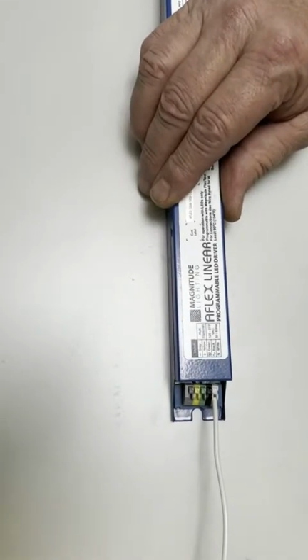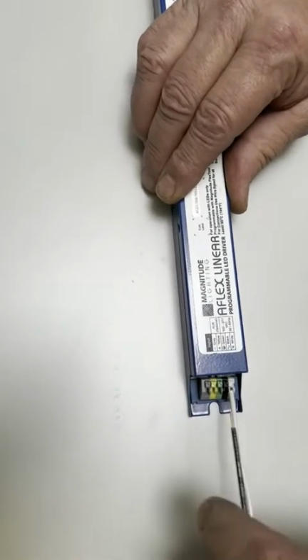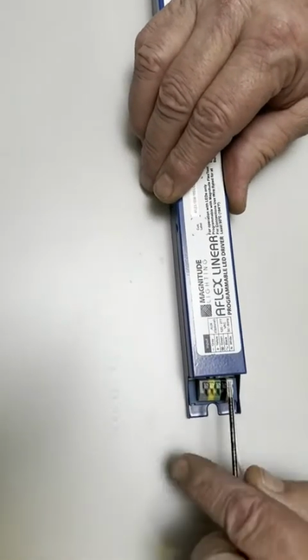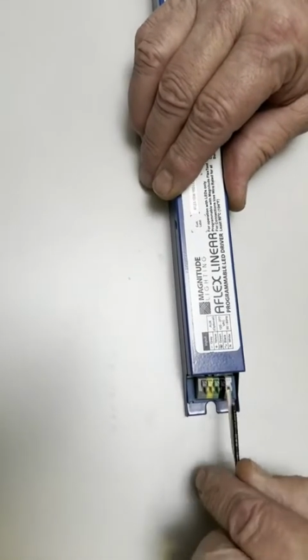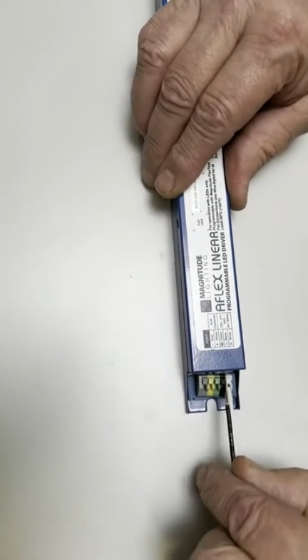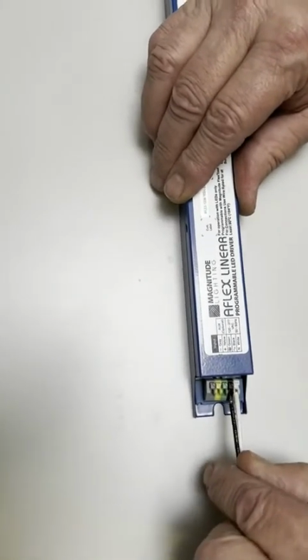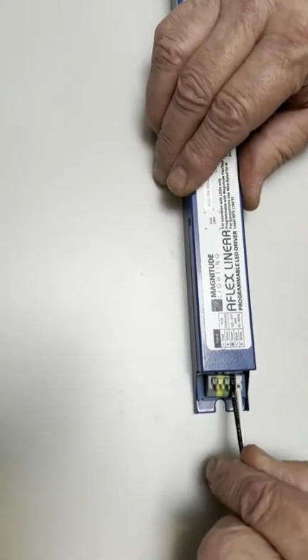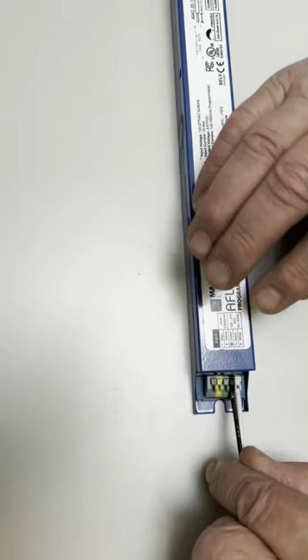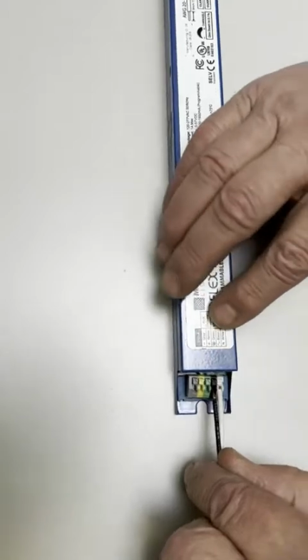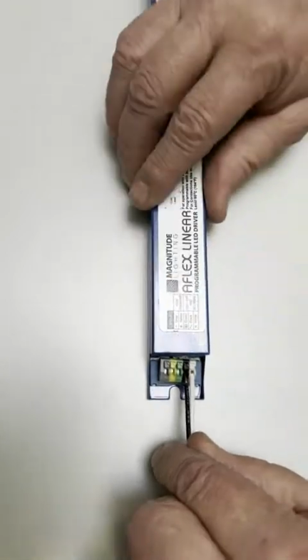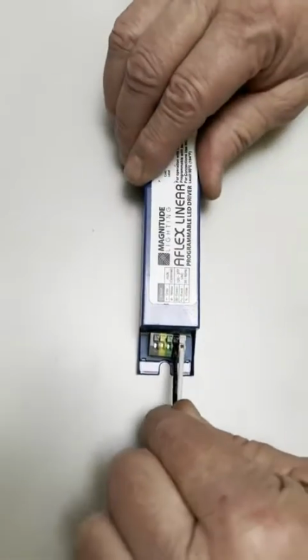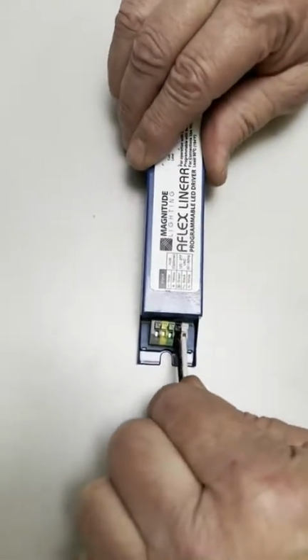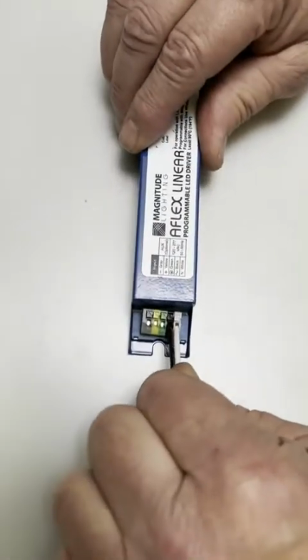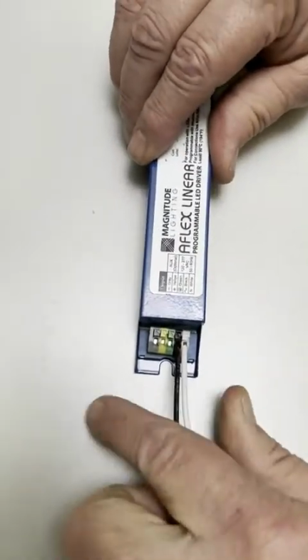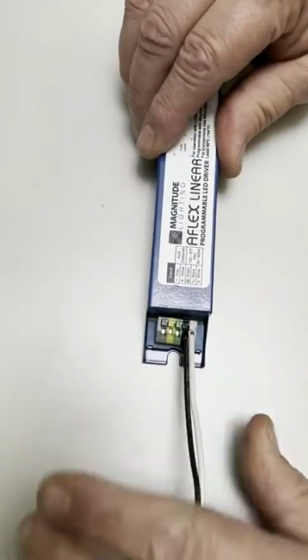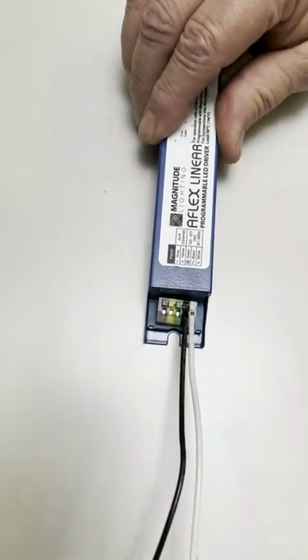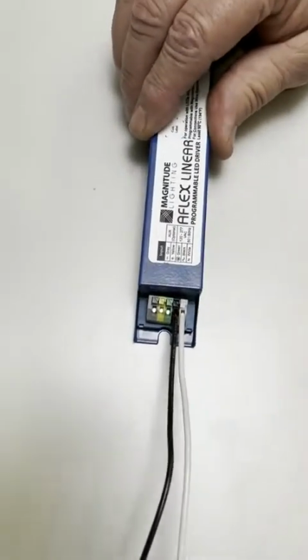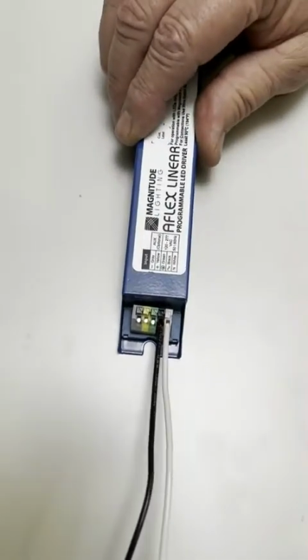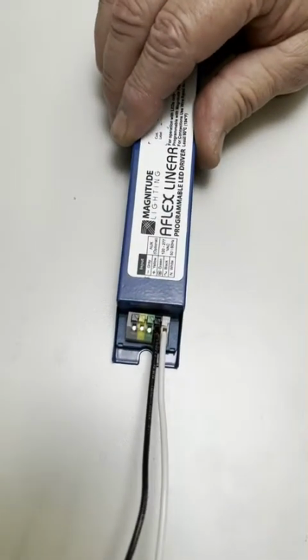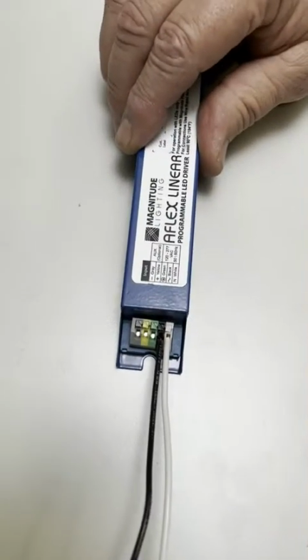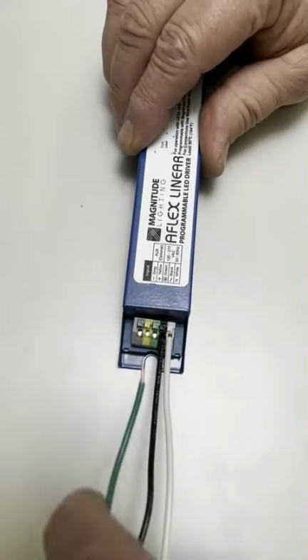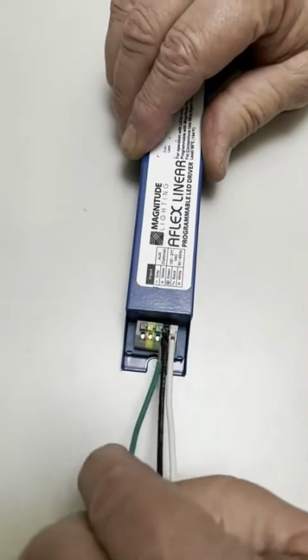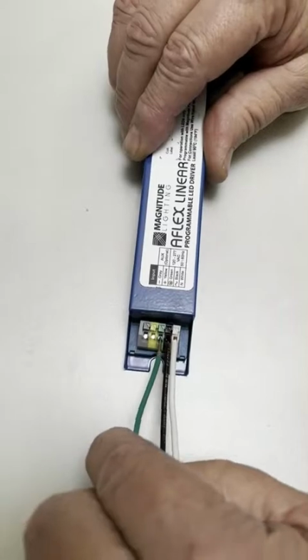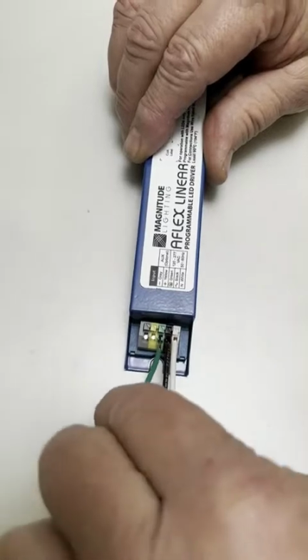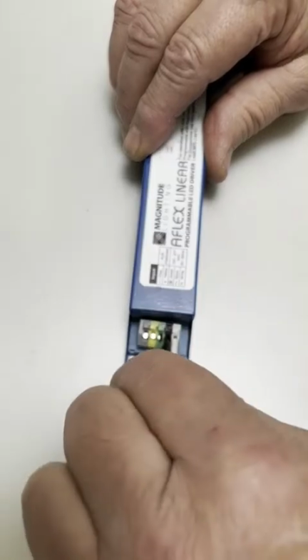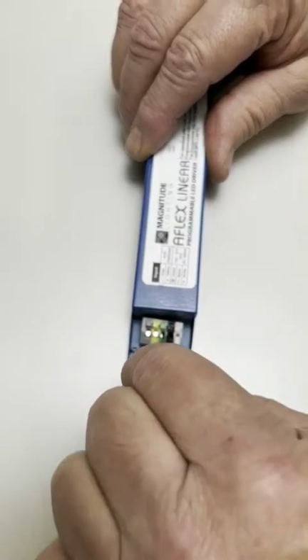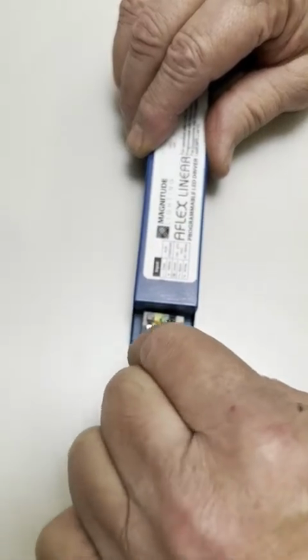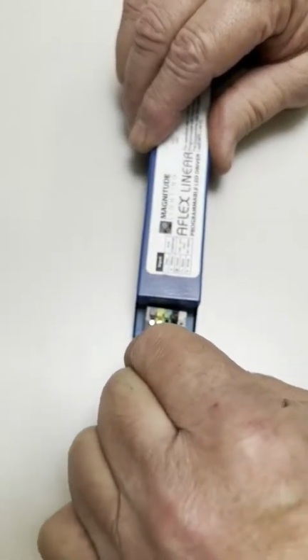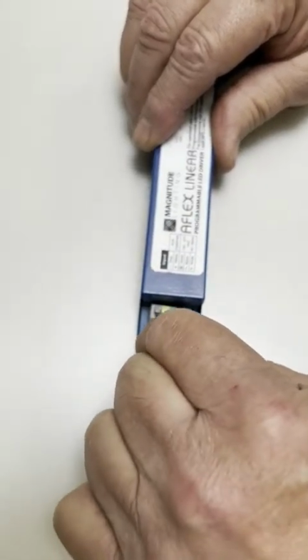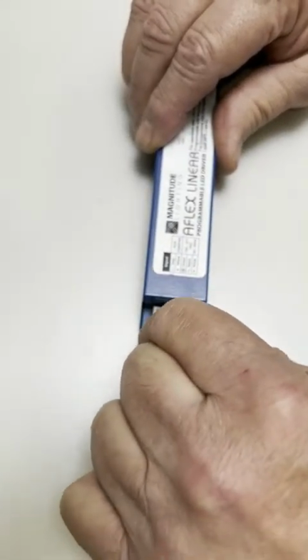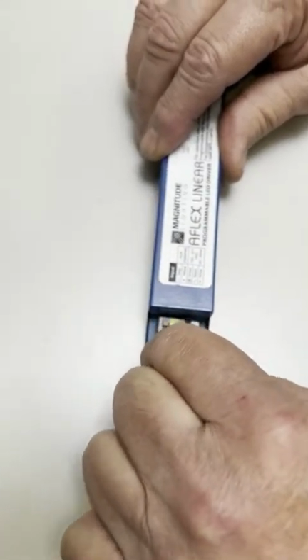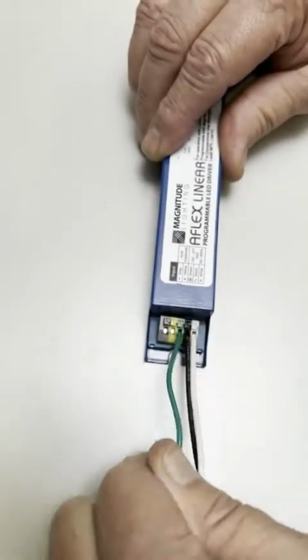The white connector is the neutral — use a white wire and slide it in. The line is black; you would slide it into the black terminal. Then your ground, the same thing — you'd slide it in and it will lock down.